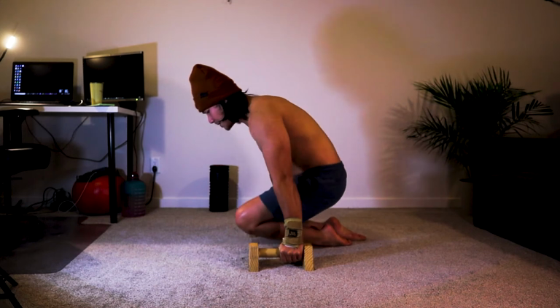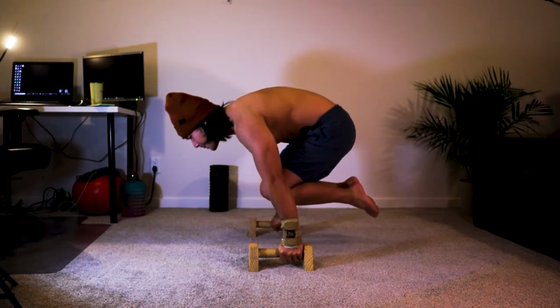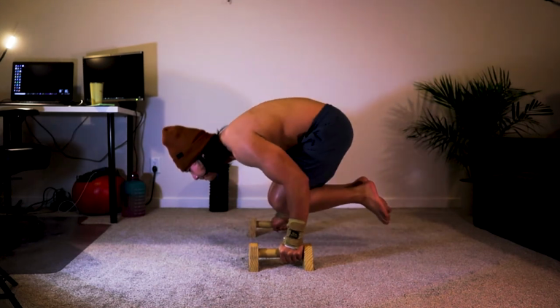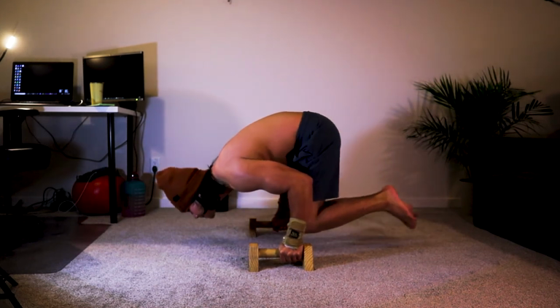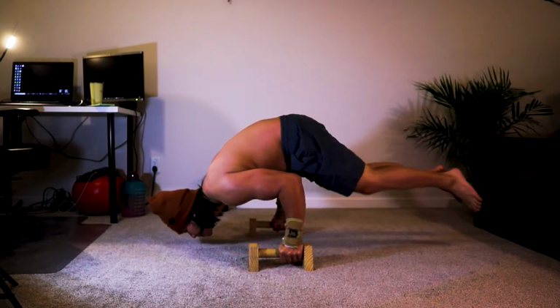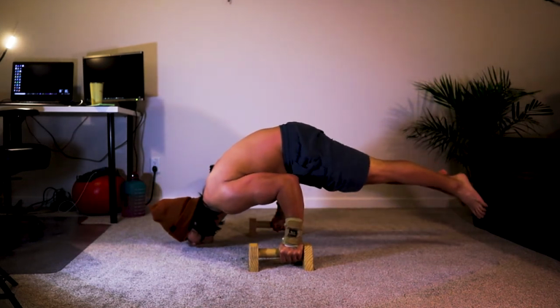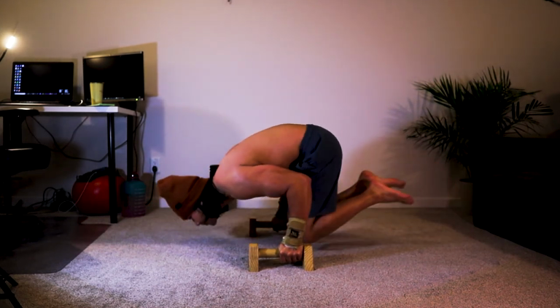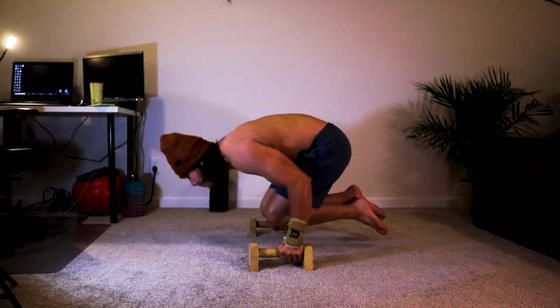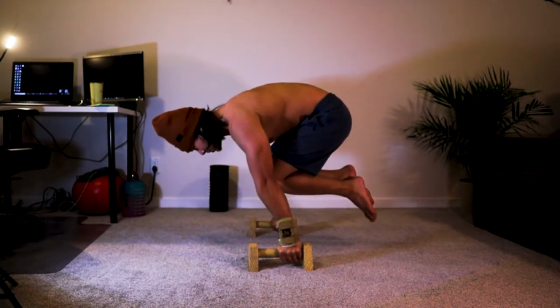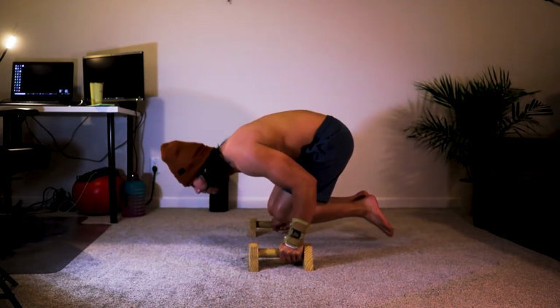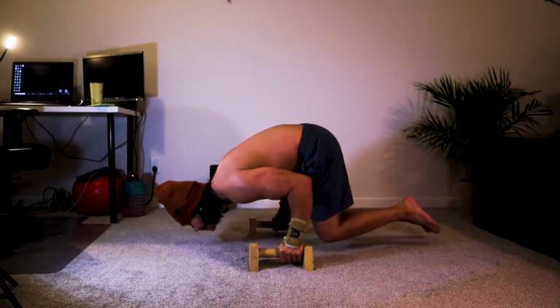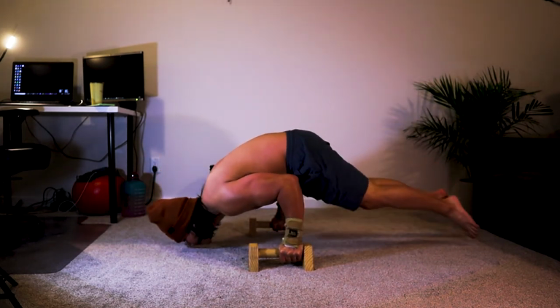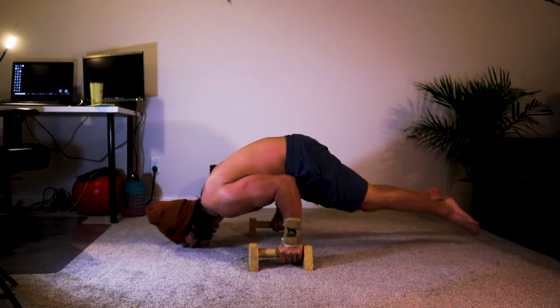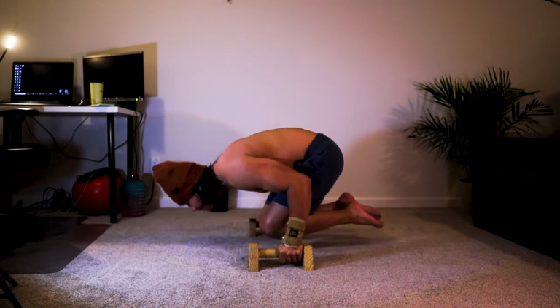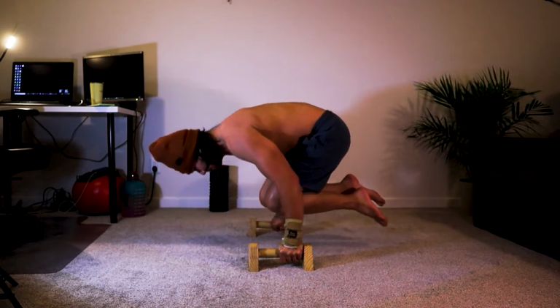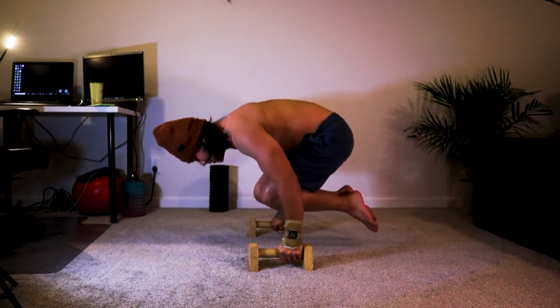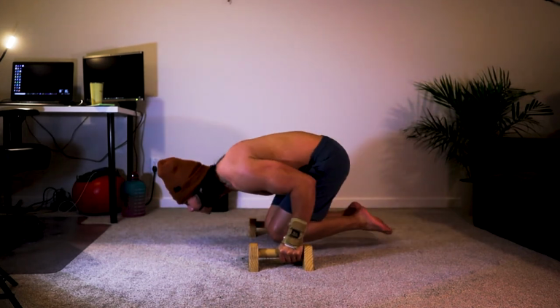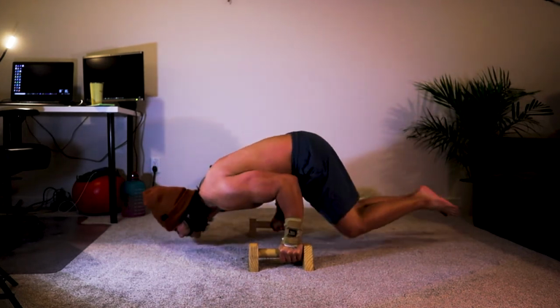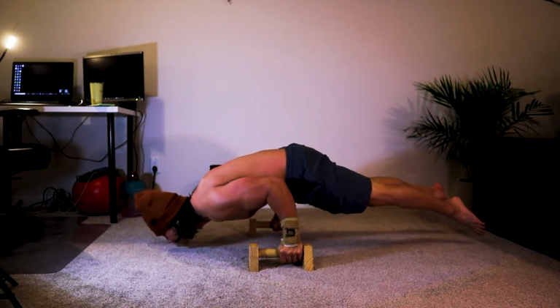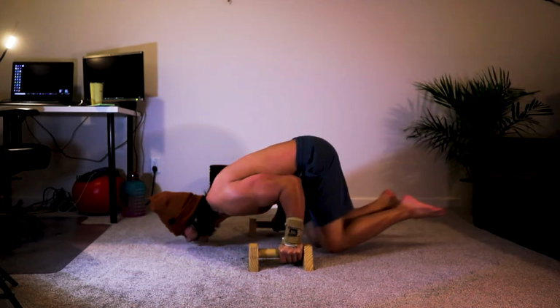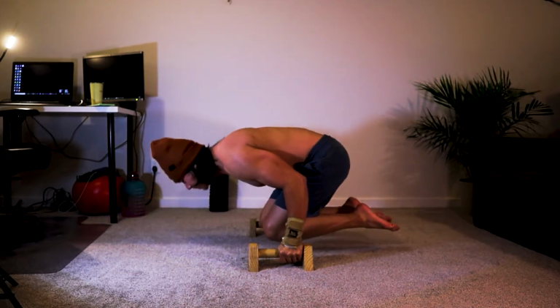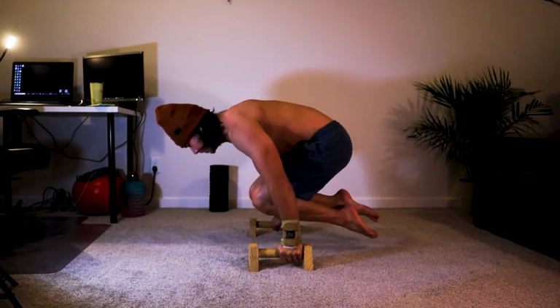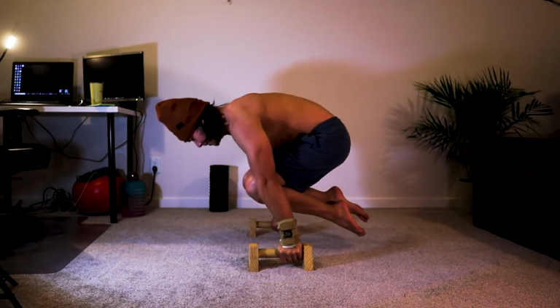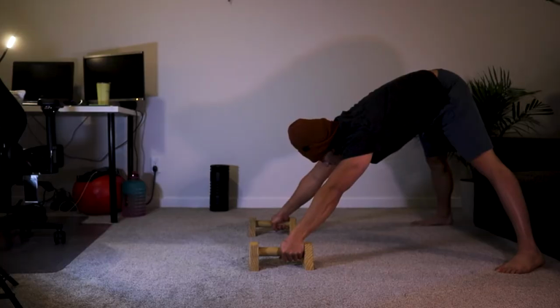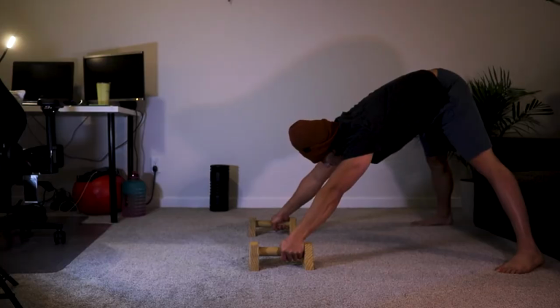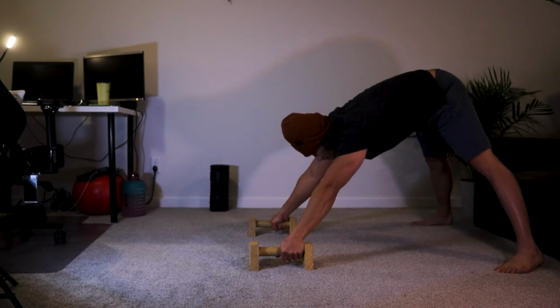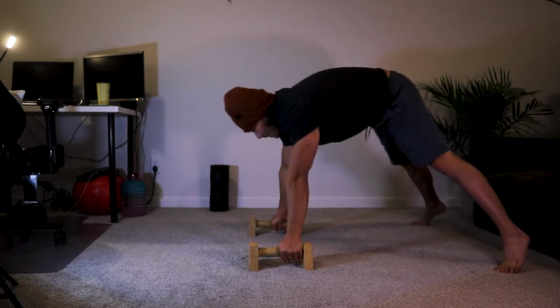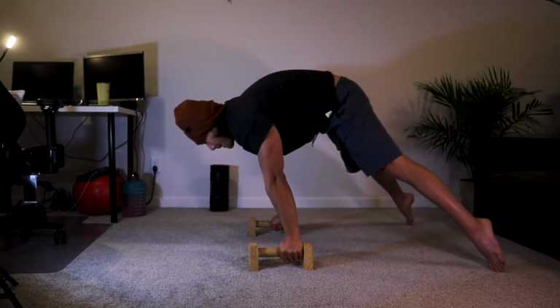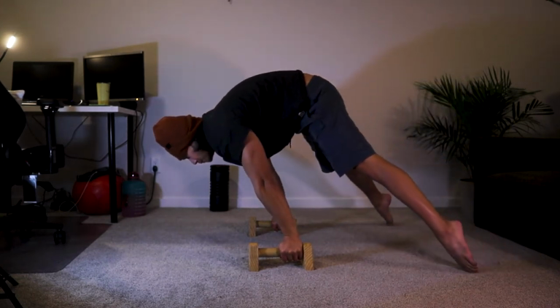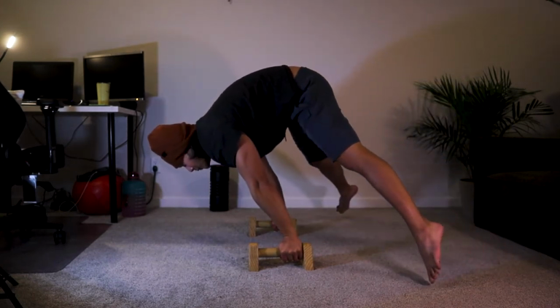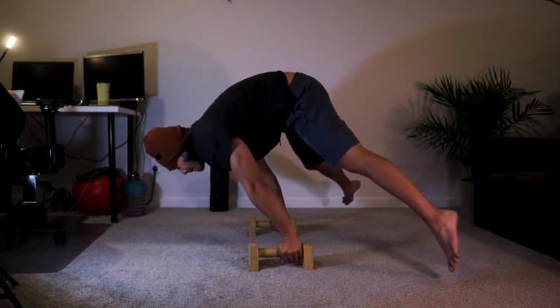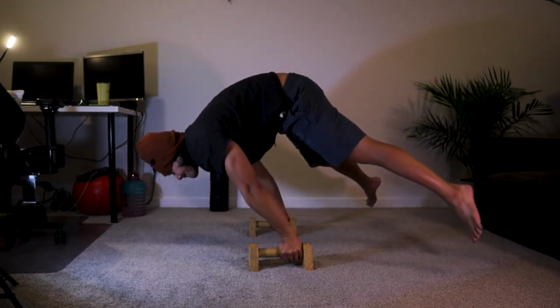That's why I told you to start with the hardest exercise all the way to the easiest one. Because in that way you'll have more strength performing the harder exercises, and the harder it is, the more gains you'll get.